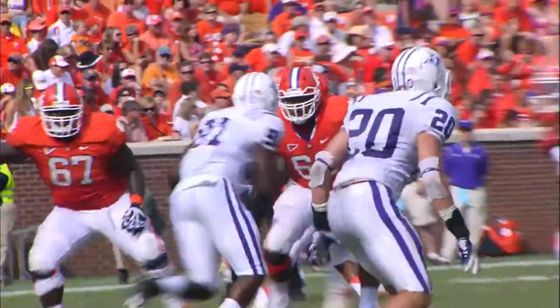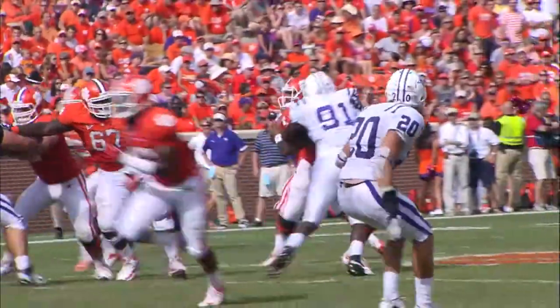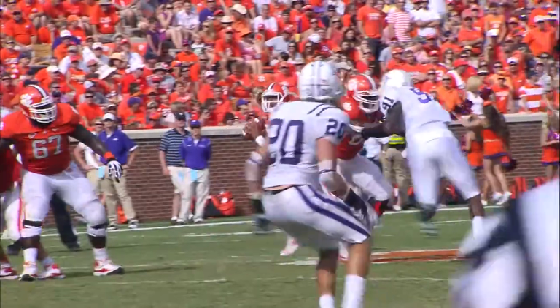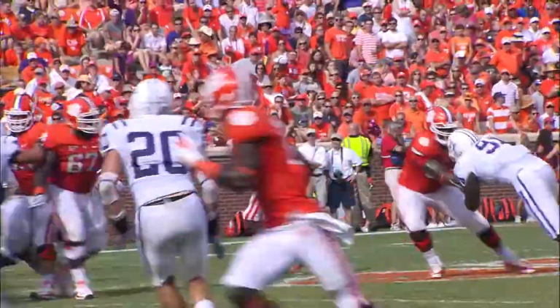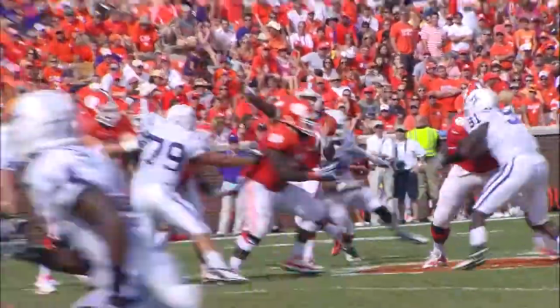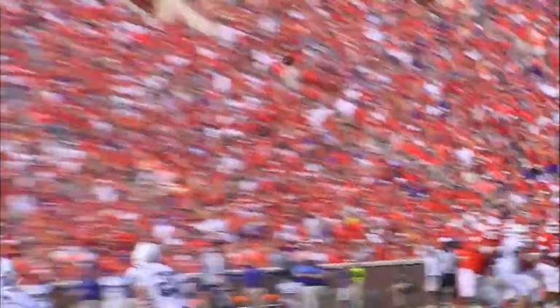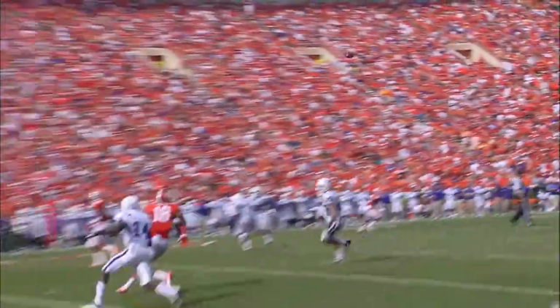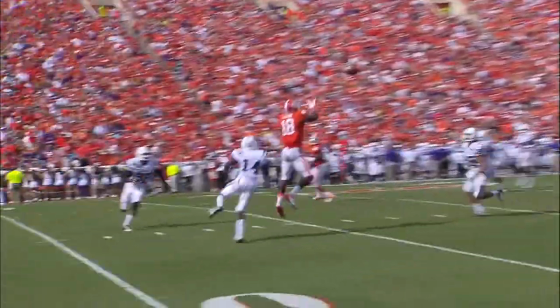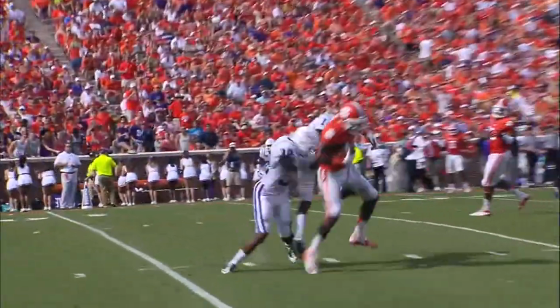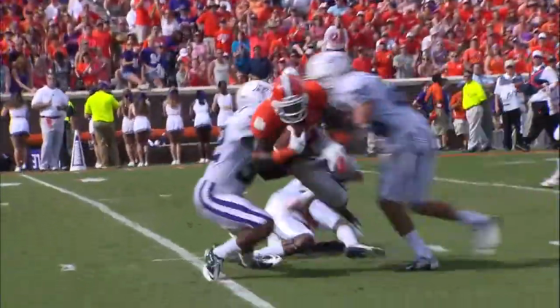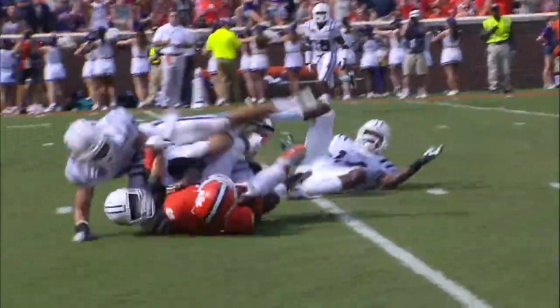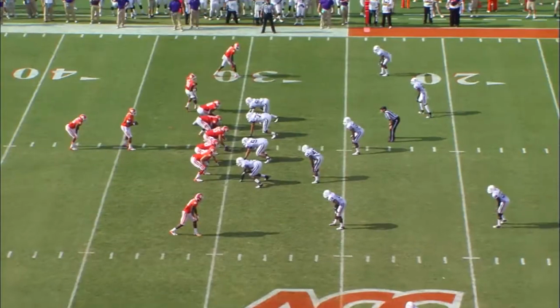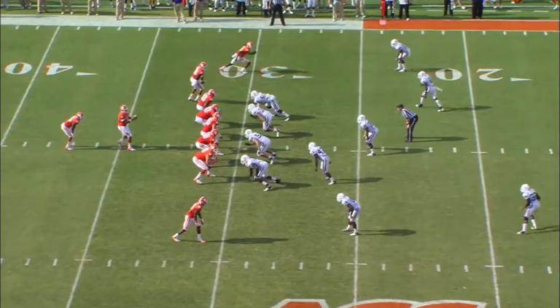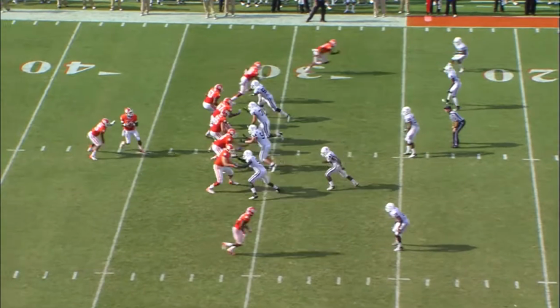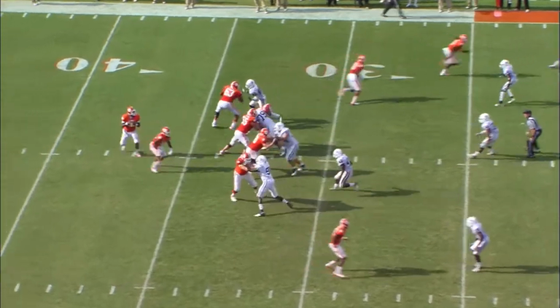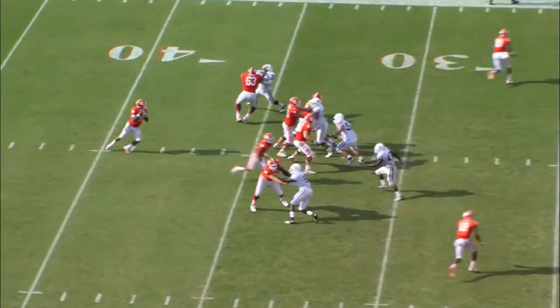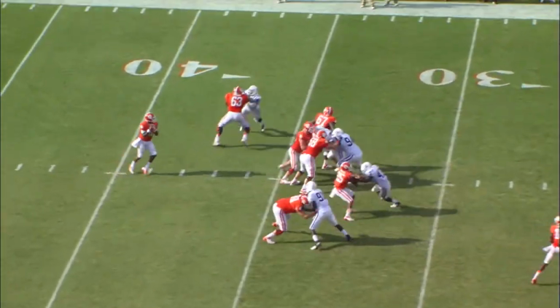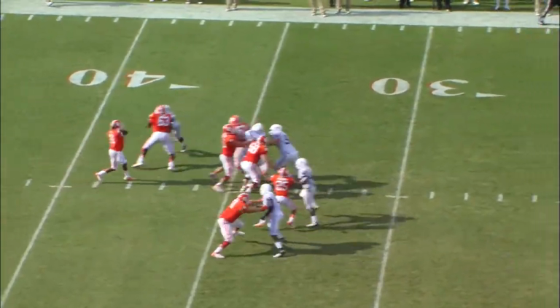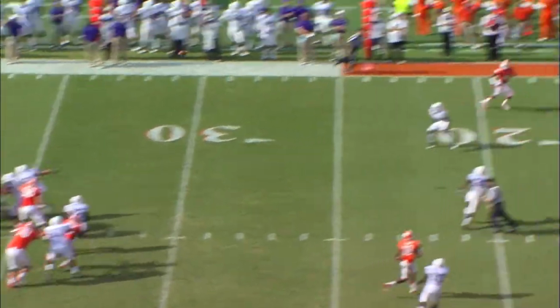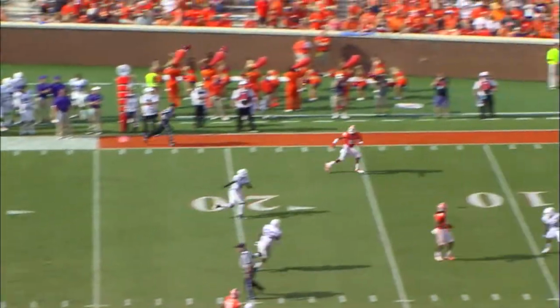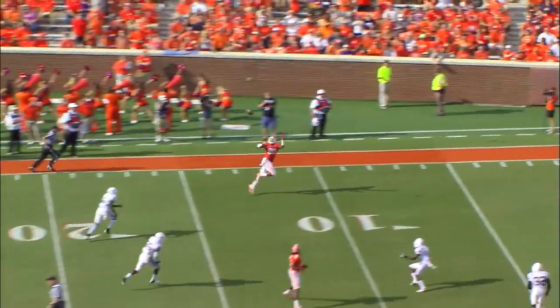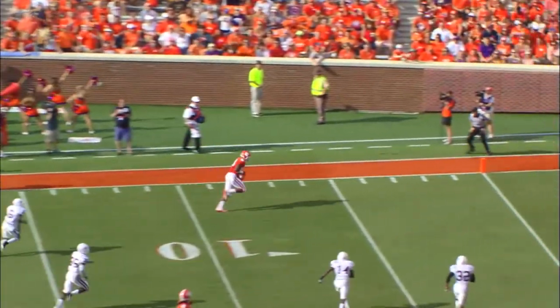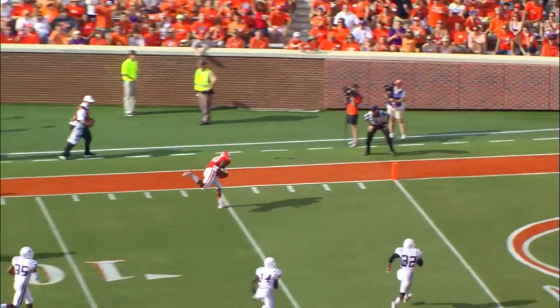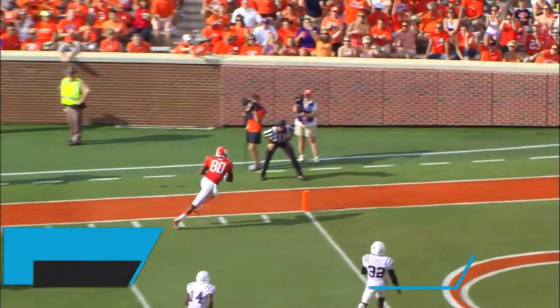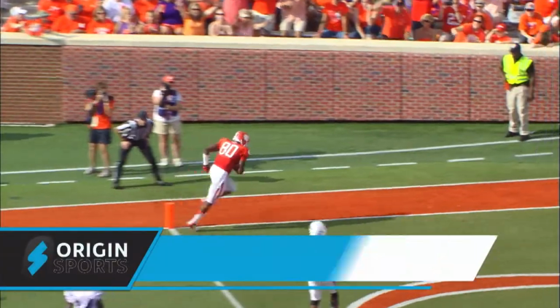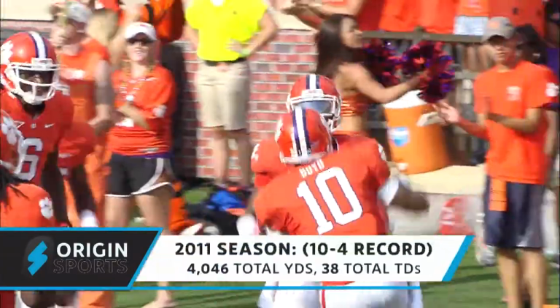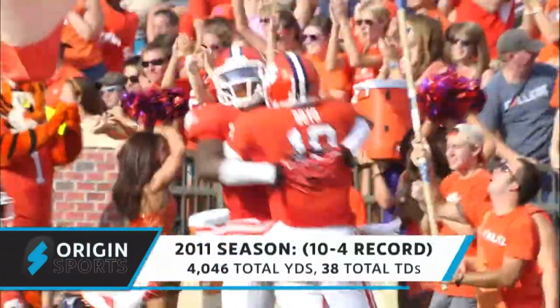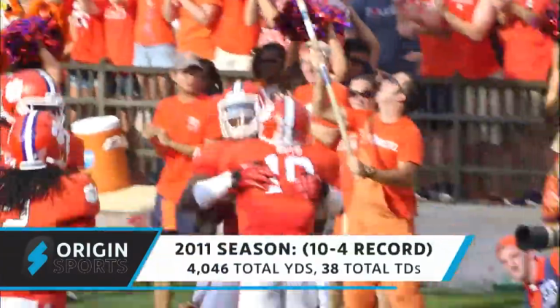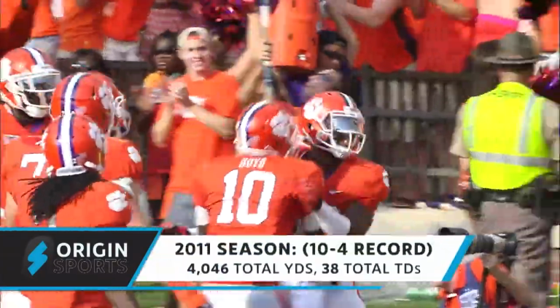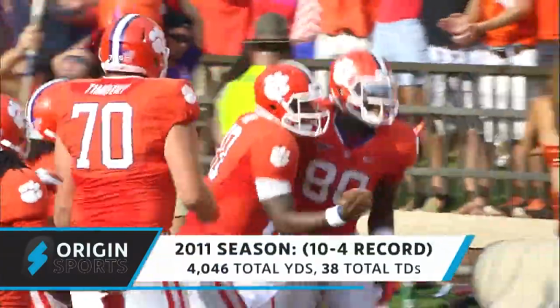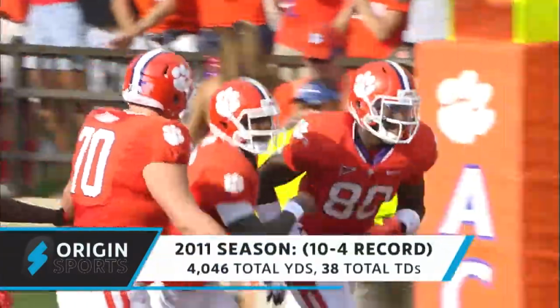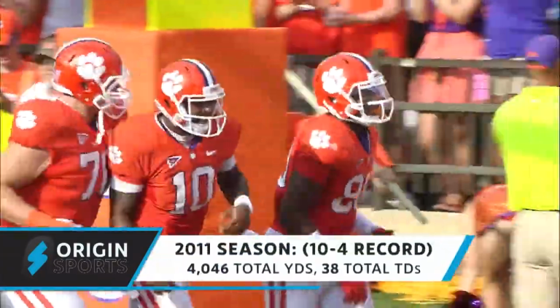On the board for number ten, especially with targets like this — unbalanced formation. Boyd exclusively passing this series. Boyd, what a catch, and he stays in bounds. Does Brandon Ford for a touchdown.